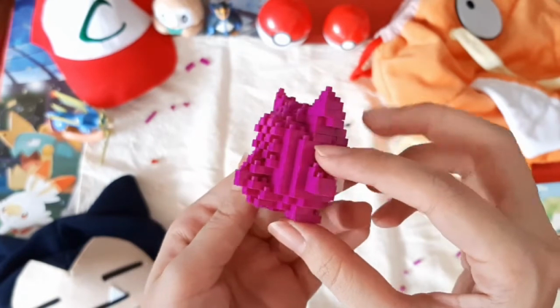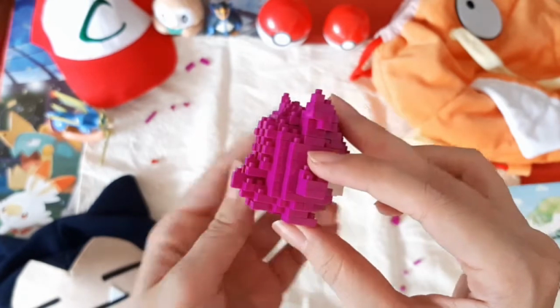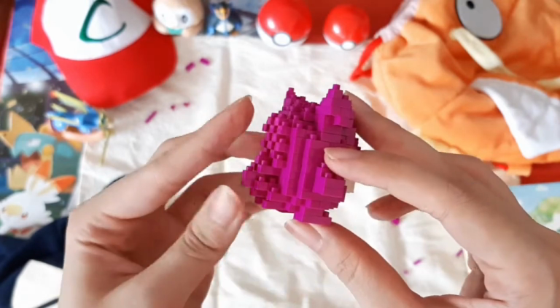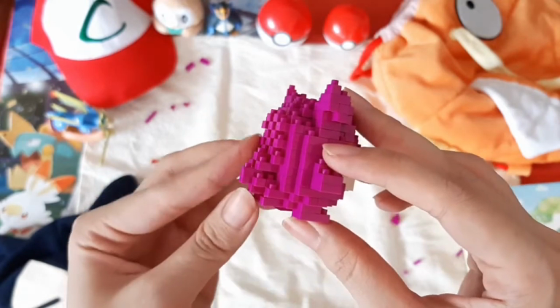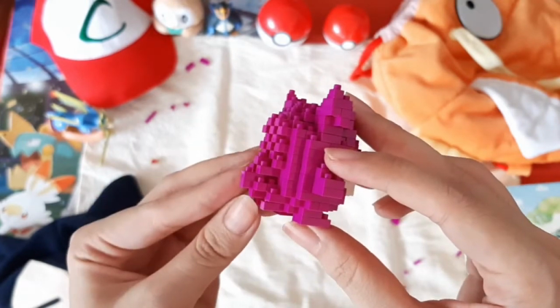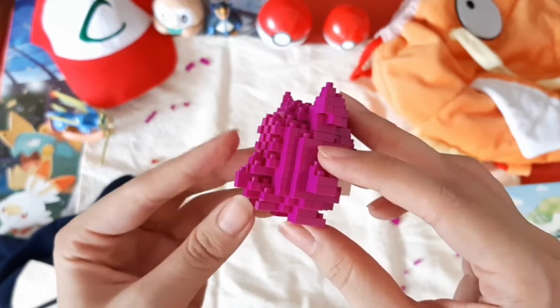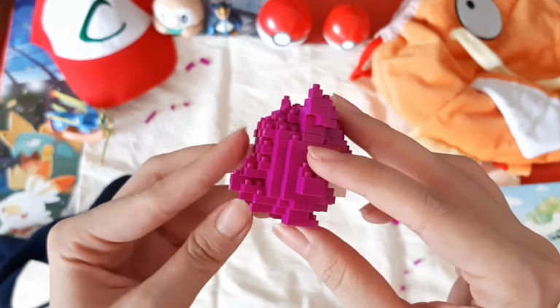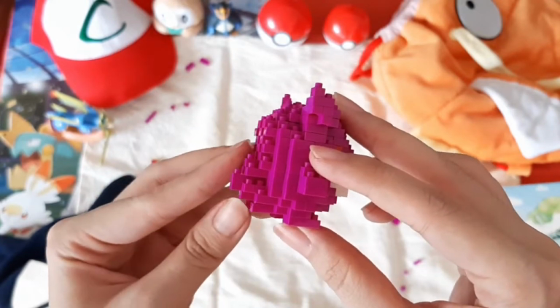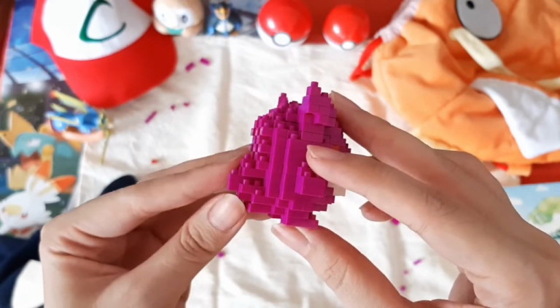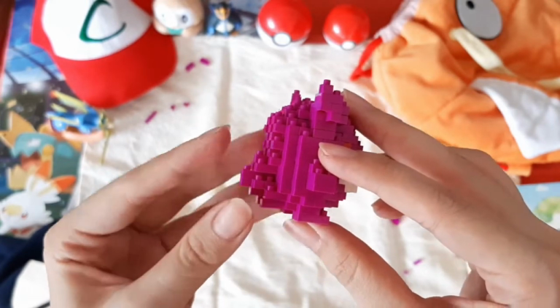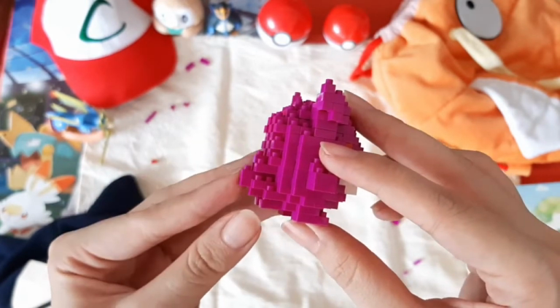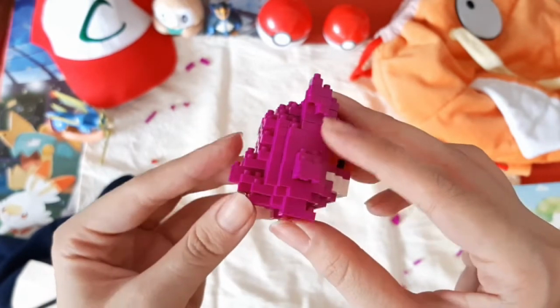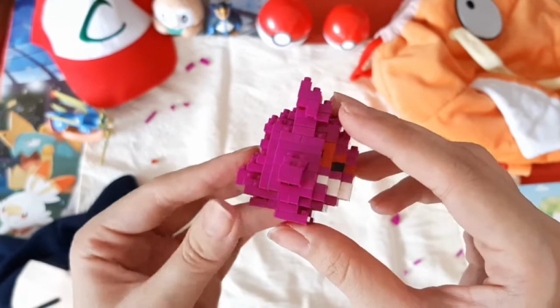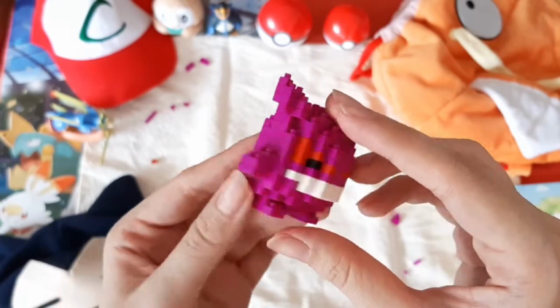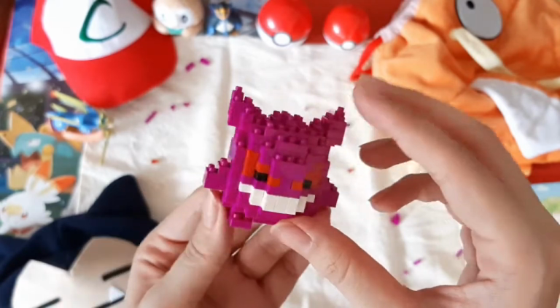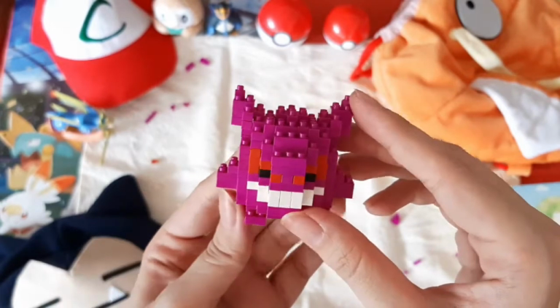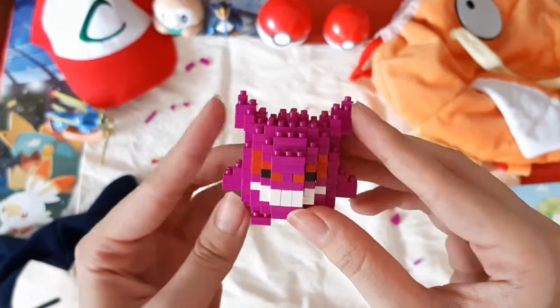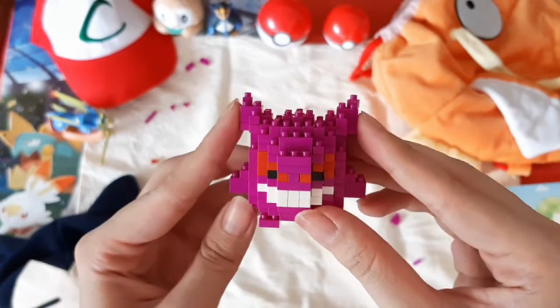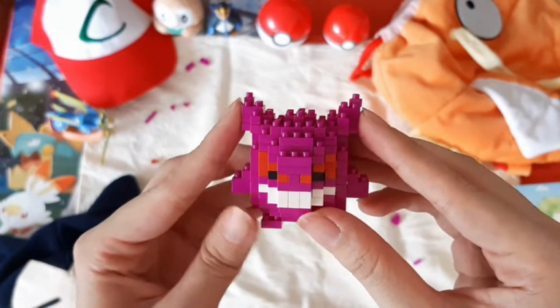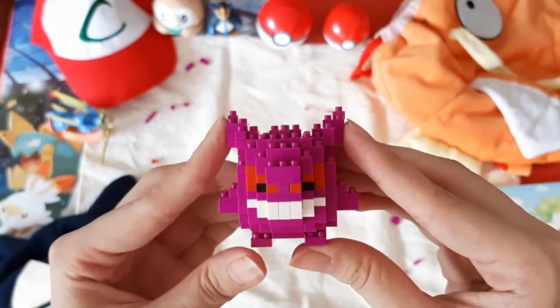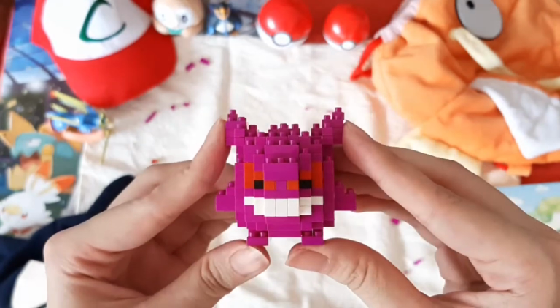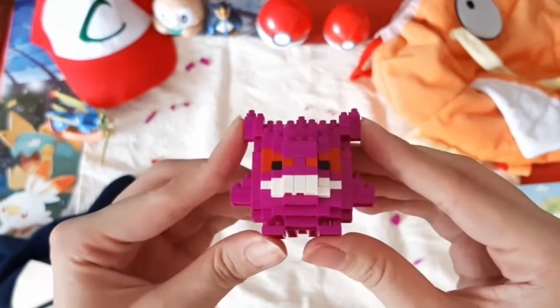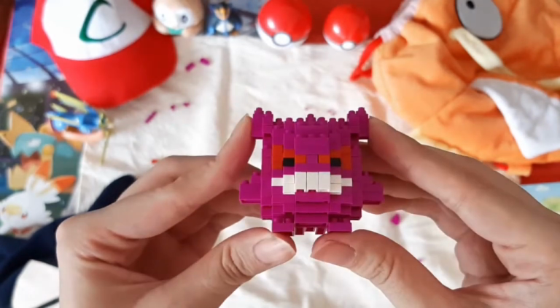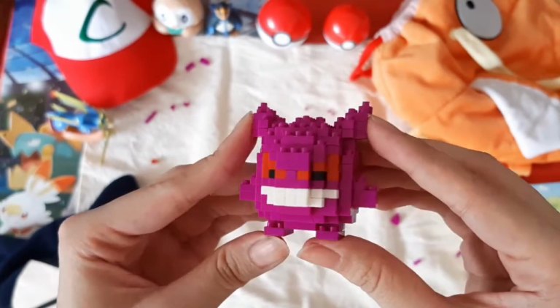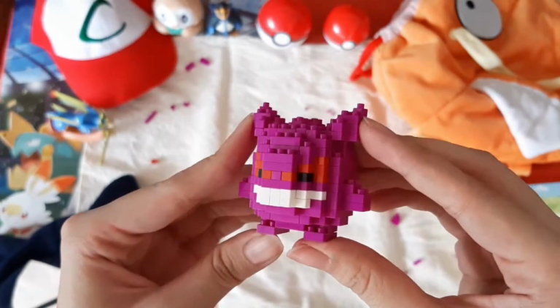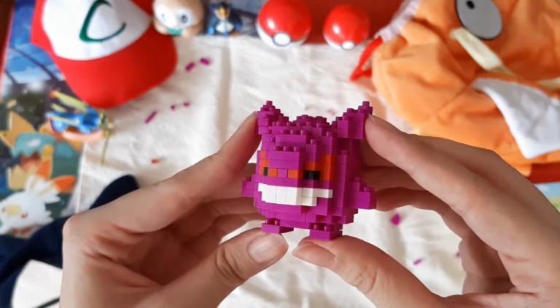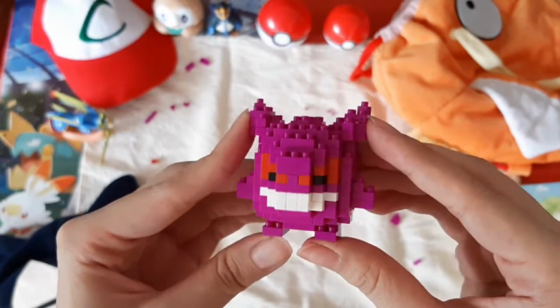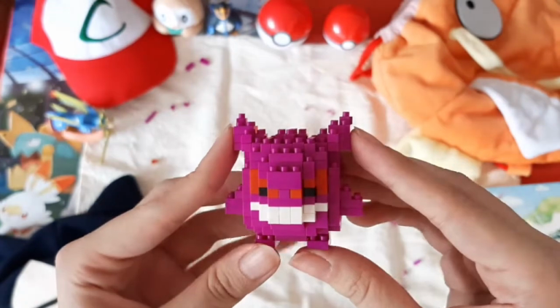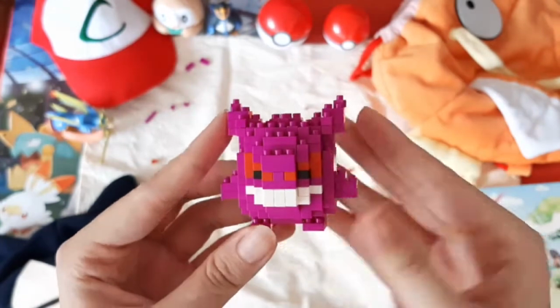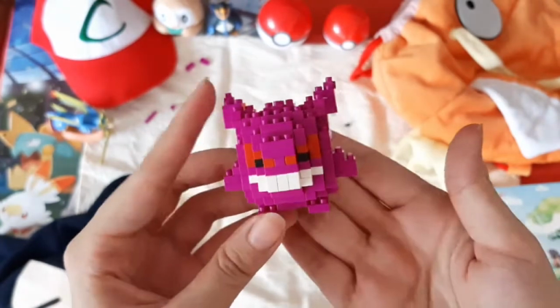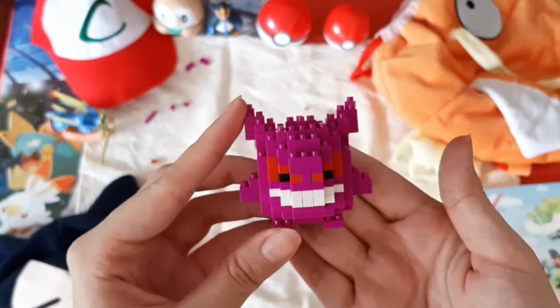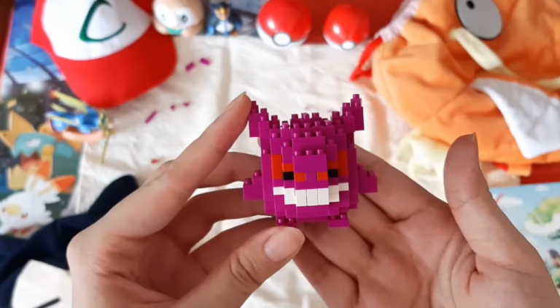Especially the tail, the spikes — it's a really good translation of the original Gen 1 design. And I love how the smile and the eyes look. It looks so menacing but so cute at the same time.